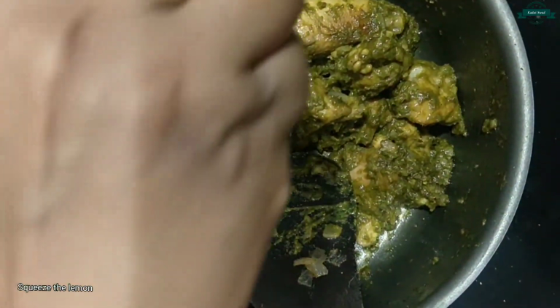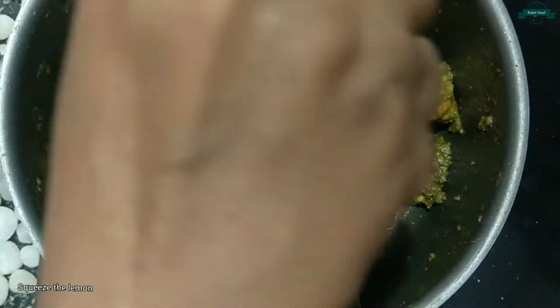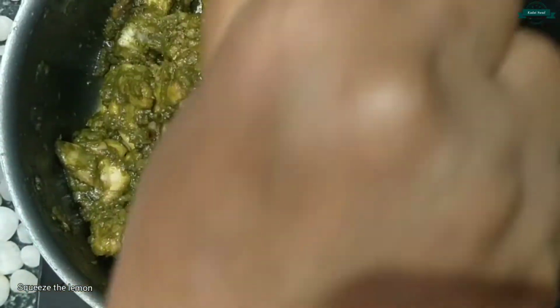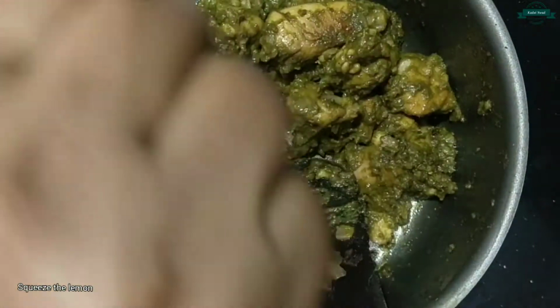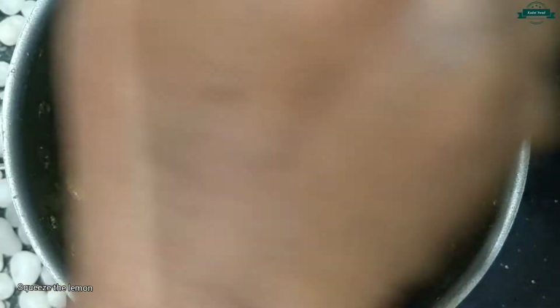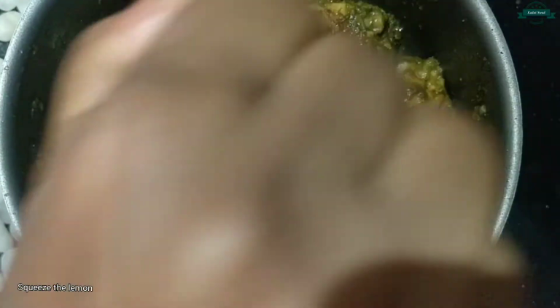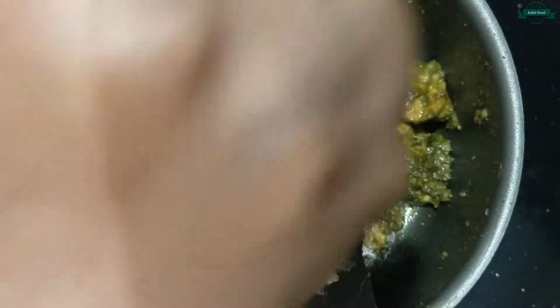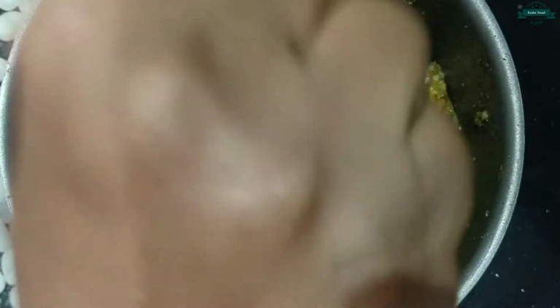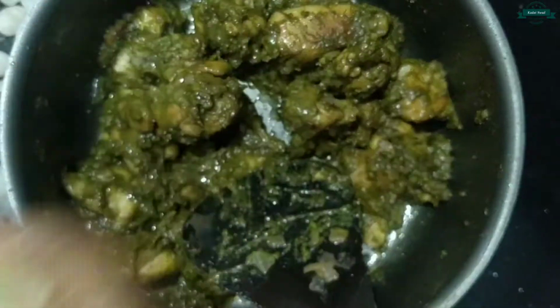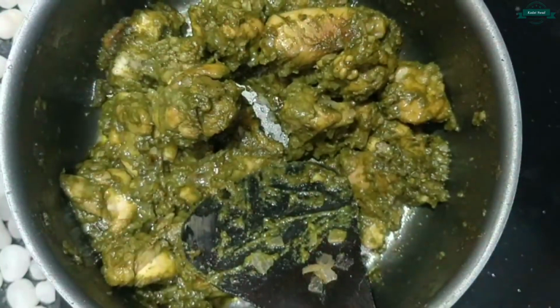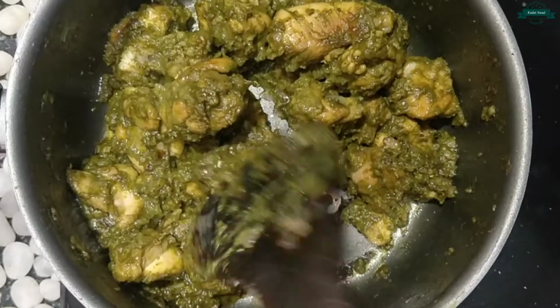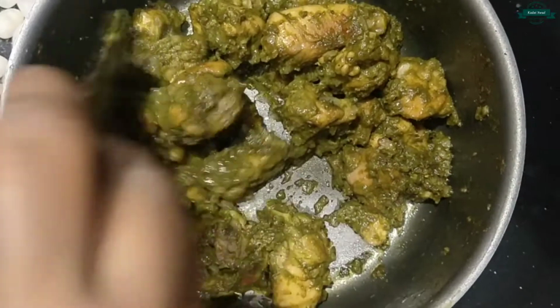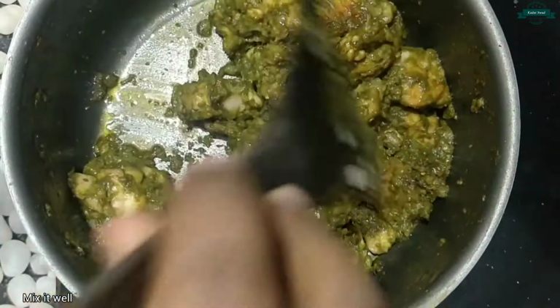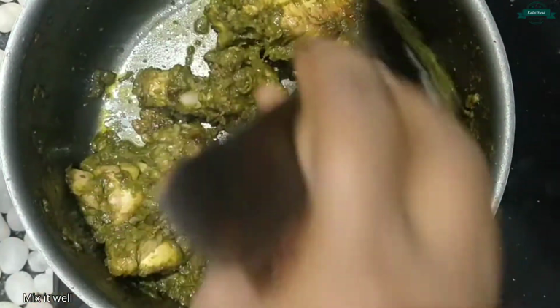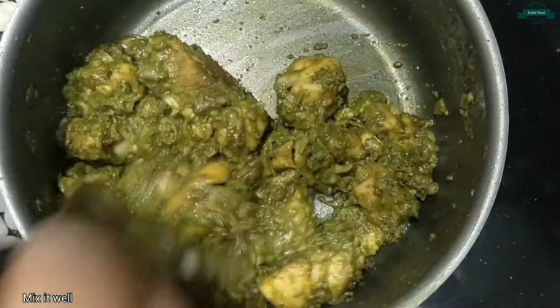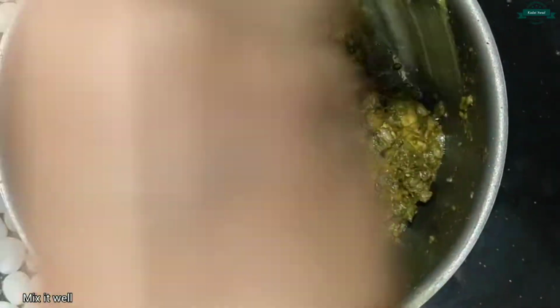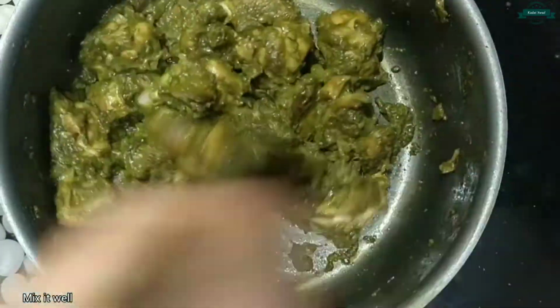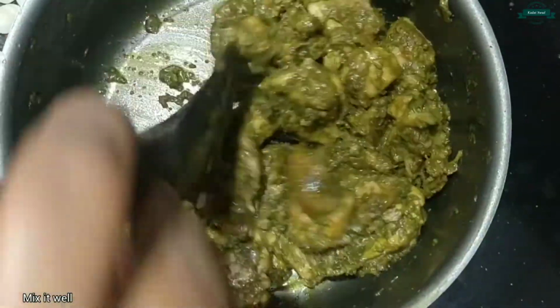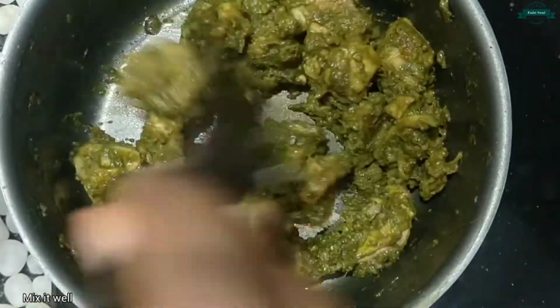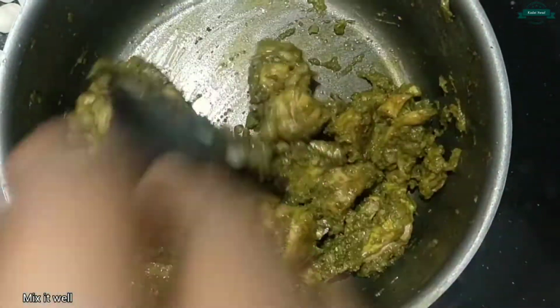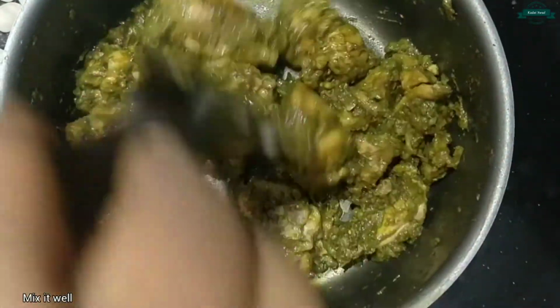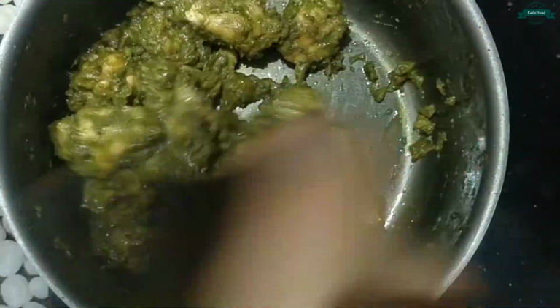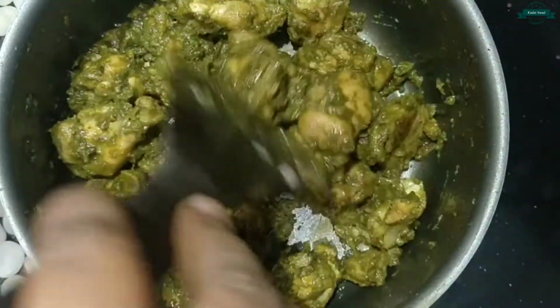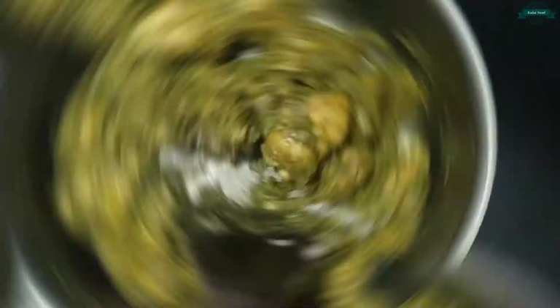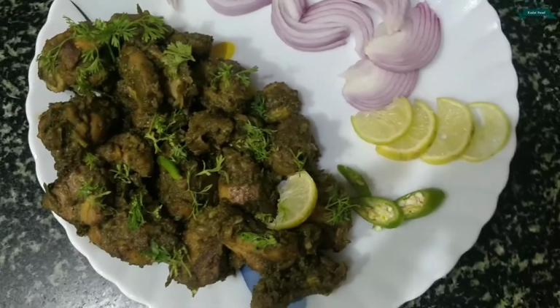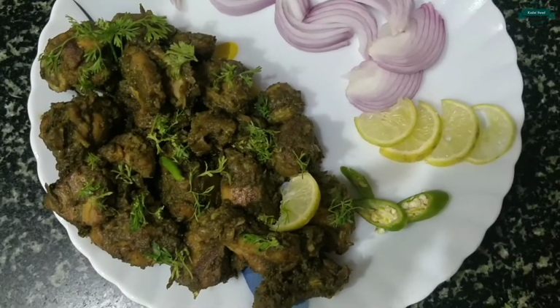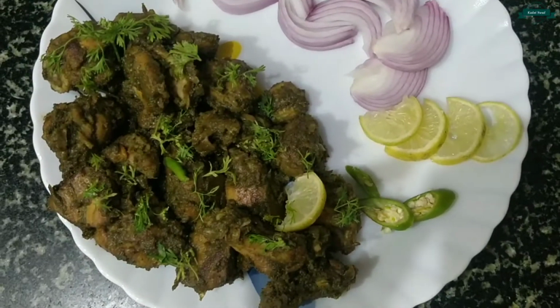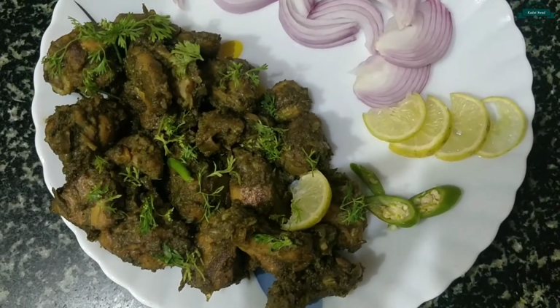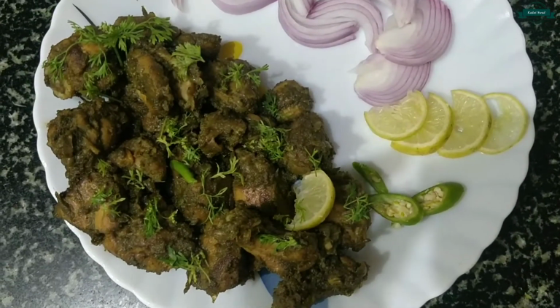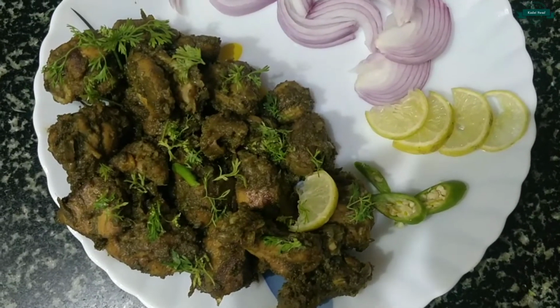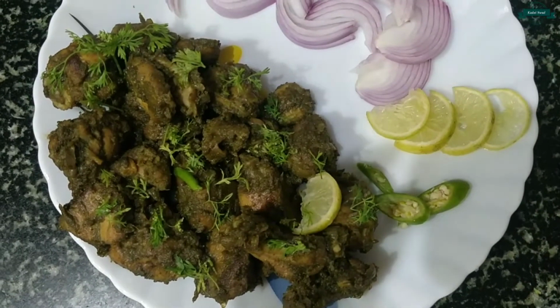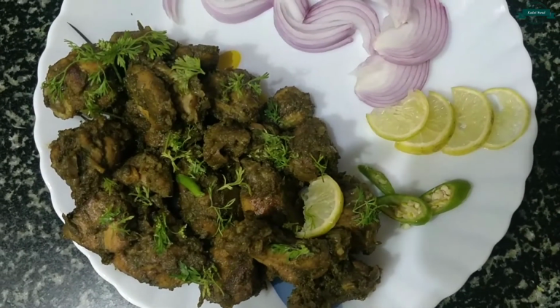Finally, squeeze the lemon and give it a quick mix. Now the tasty coriander chicken is ready to serve — do try it!